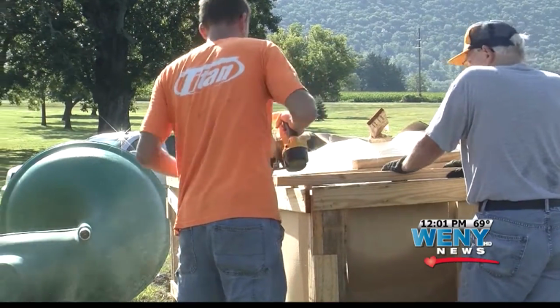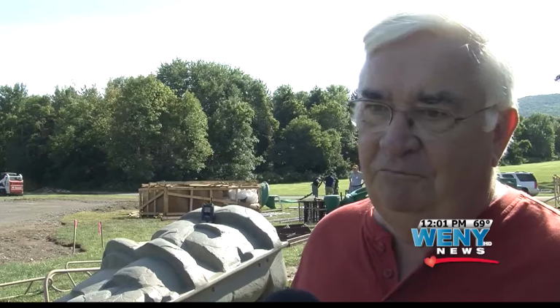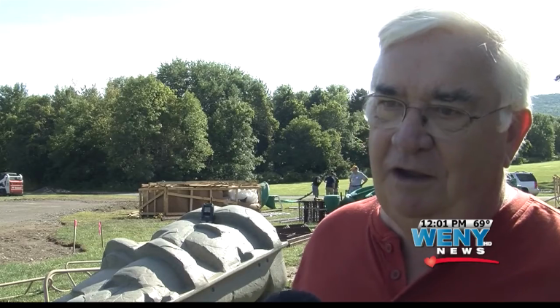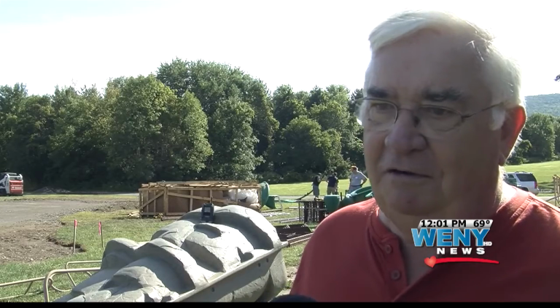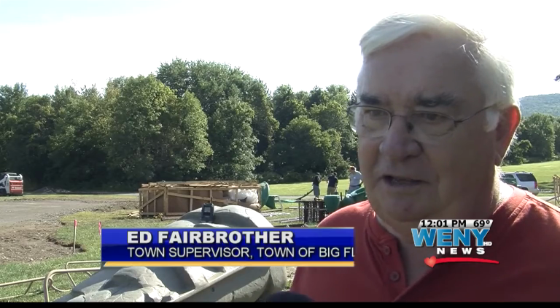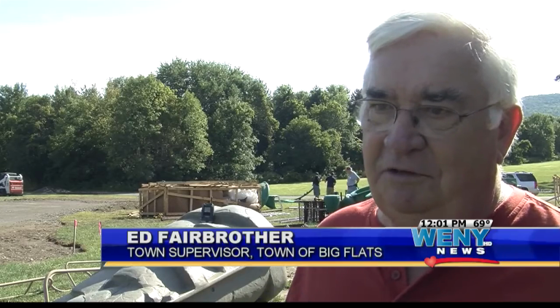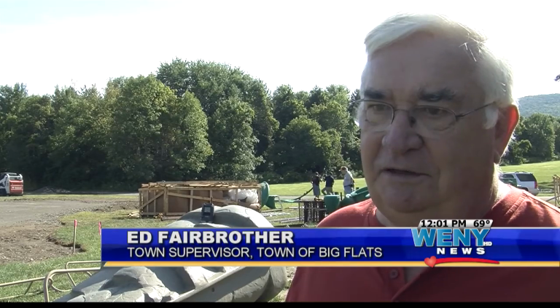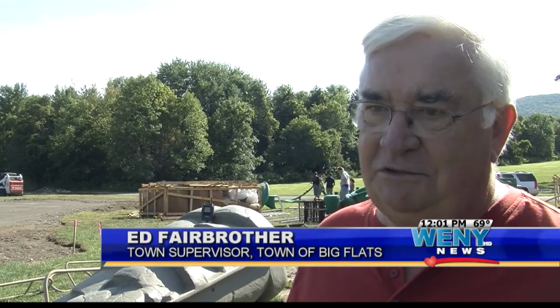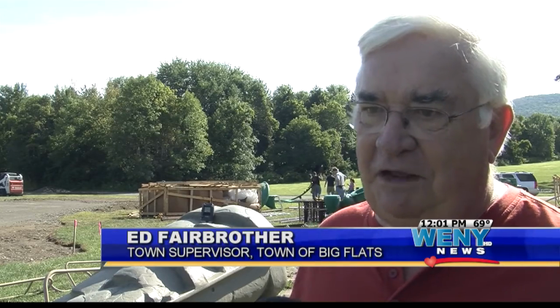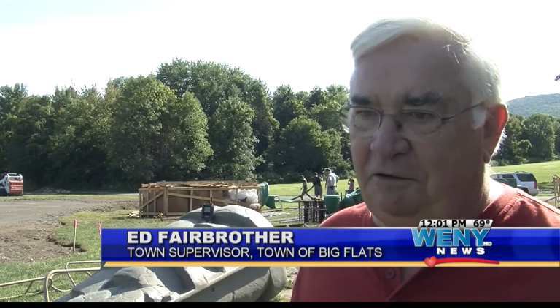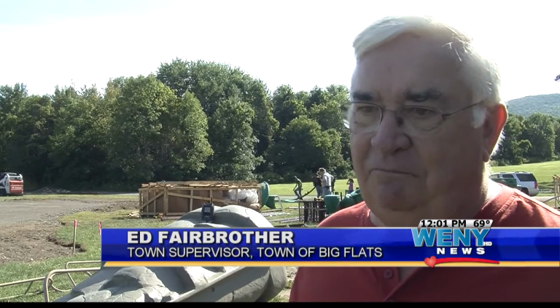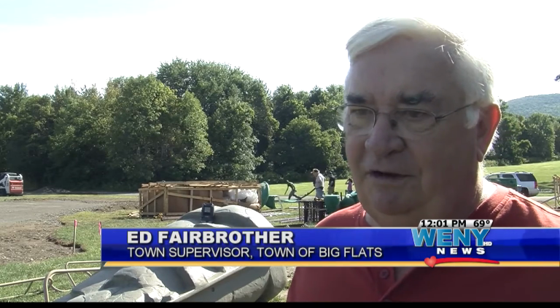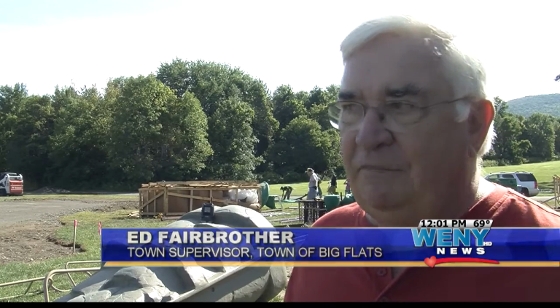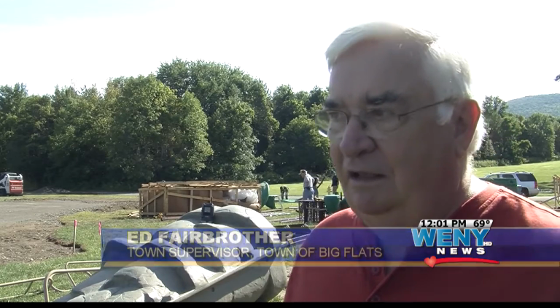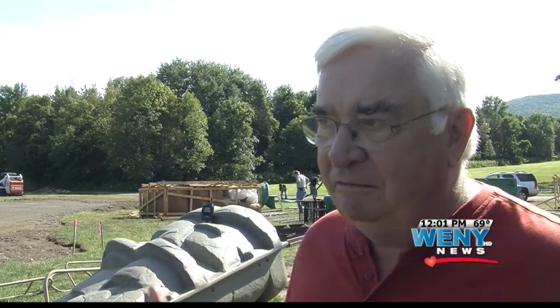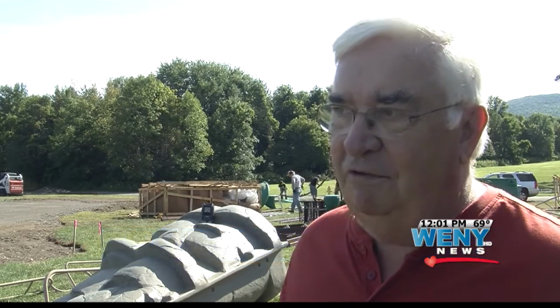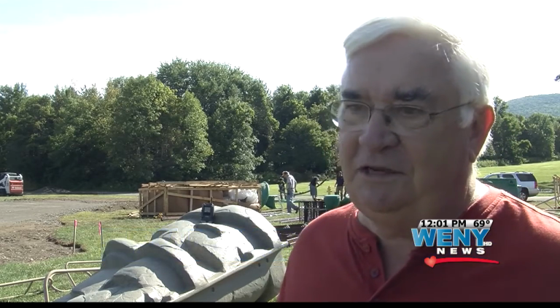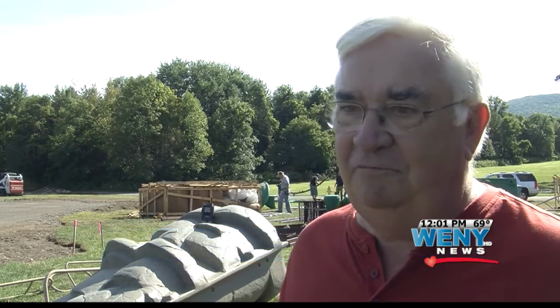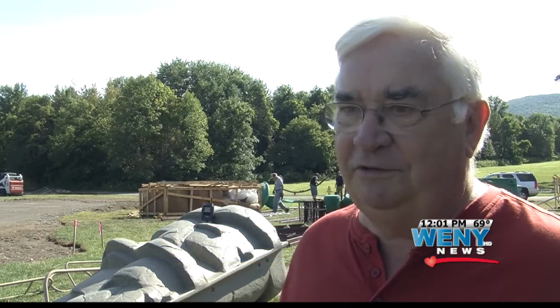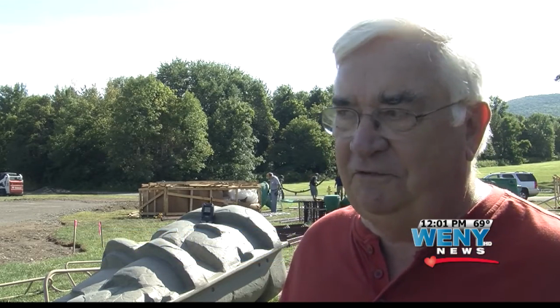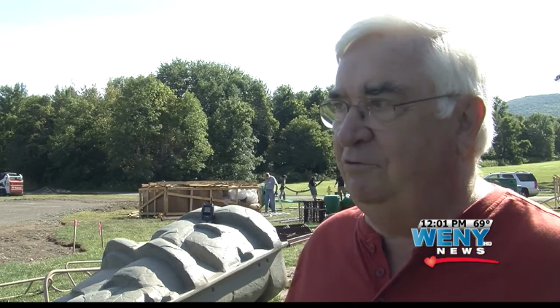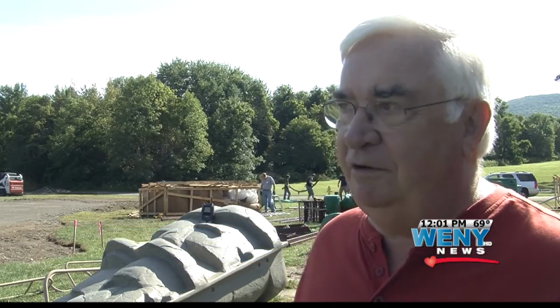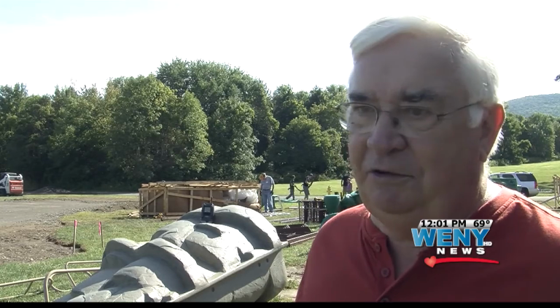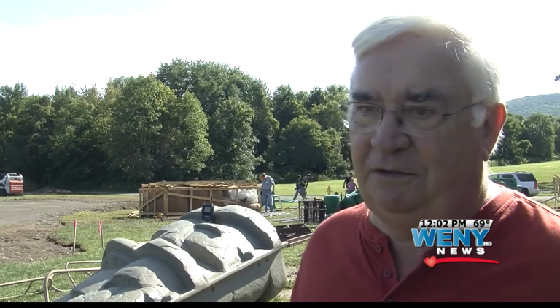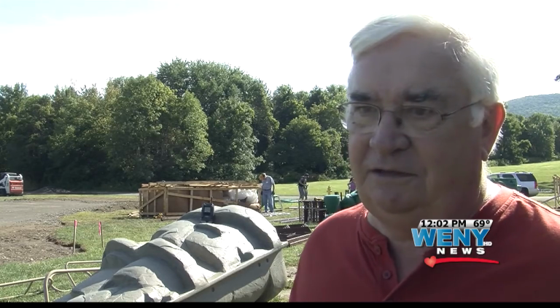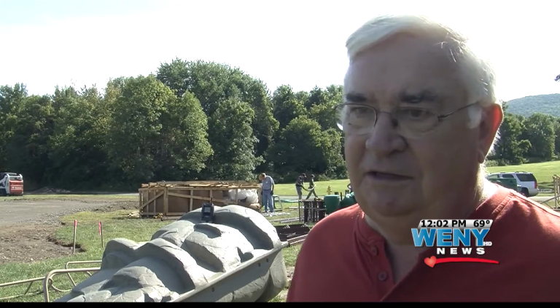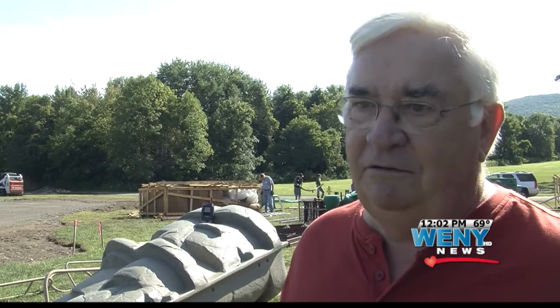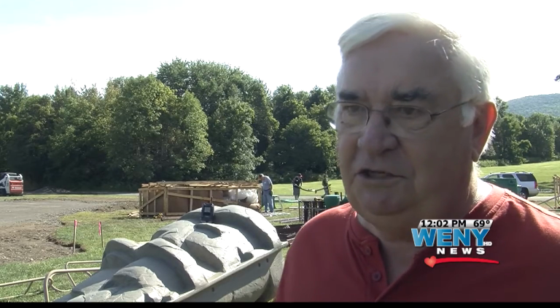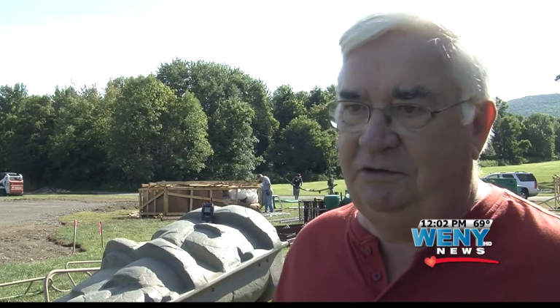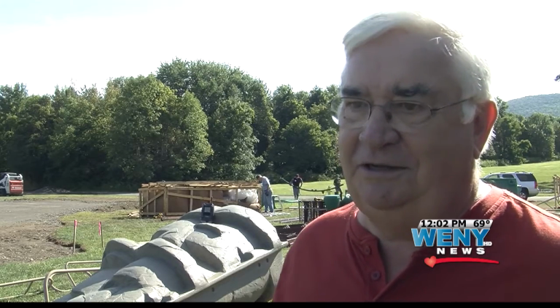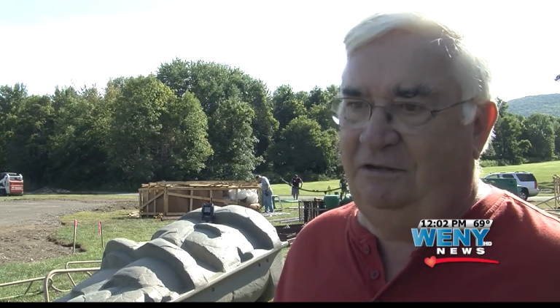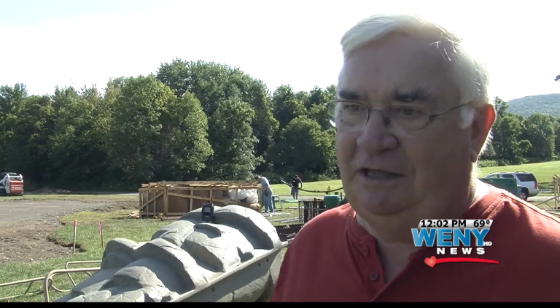We are a community. We're 7,800 people here. And when it's time, whether it's a flood or a community build like this, this community does come together.